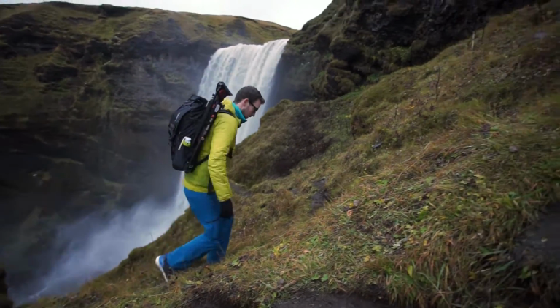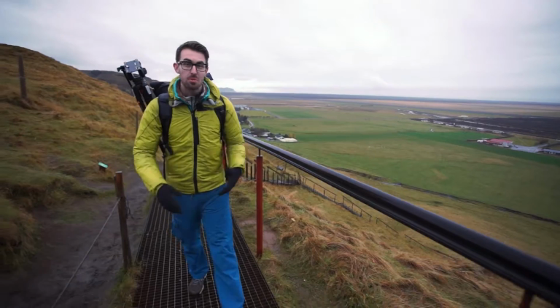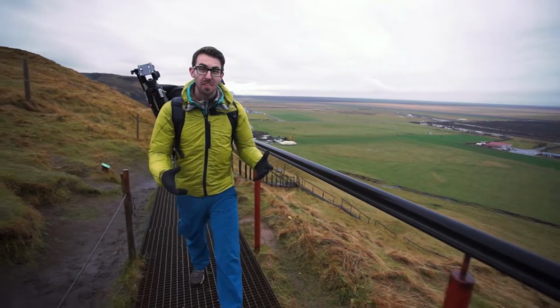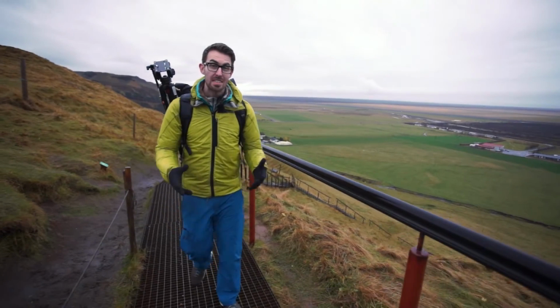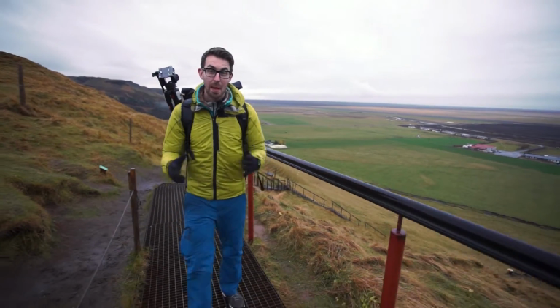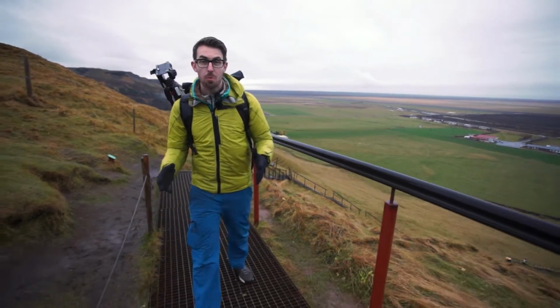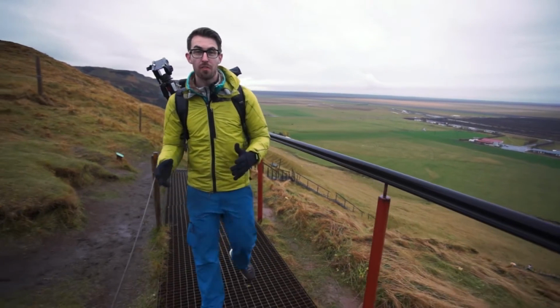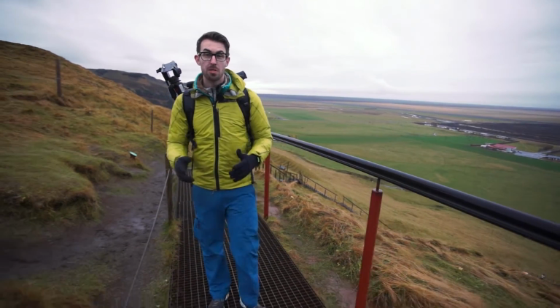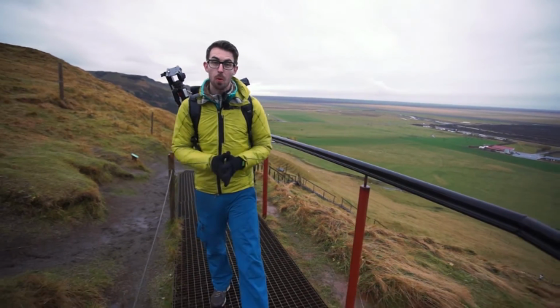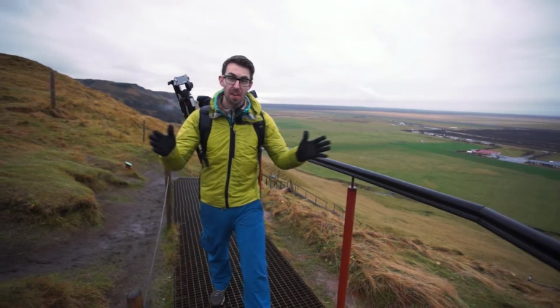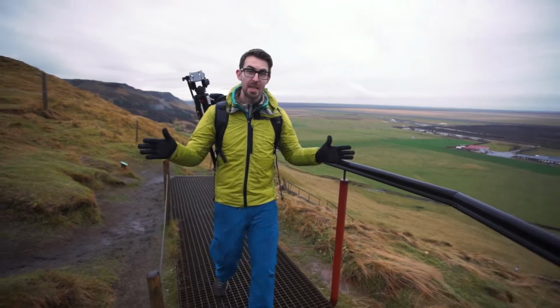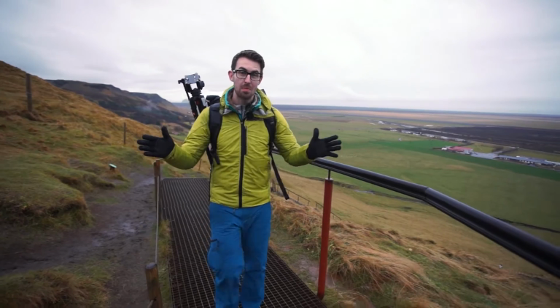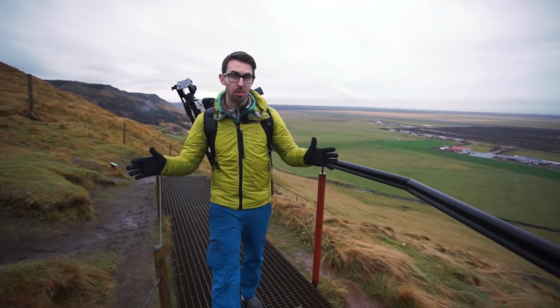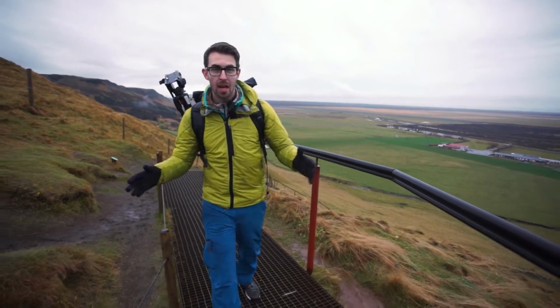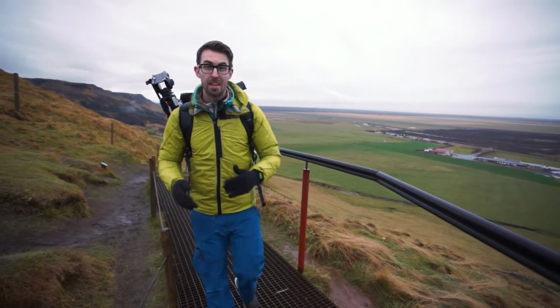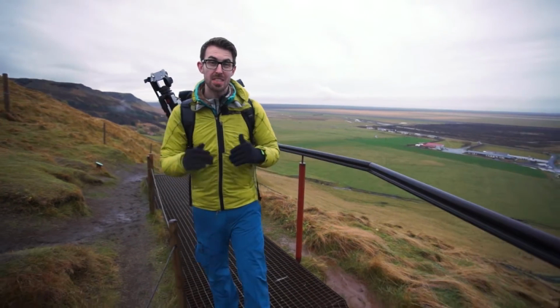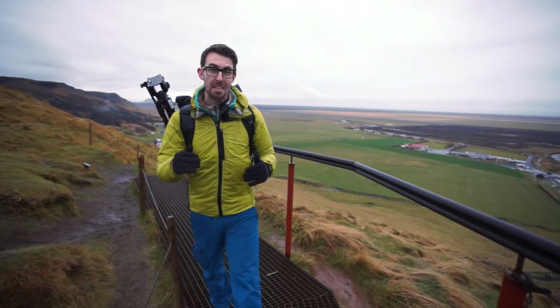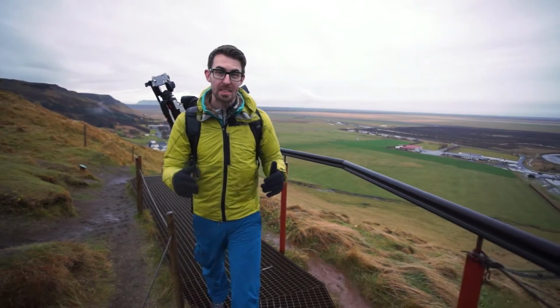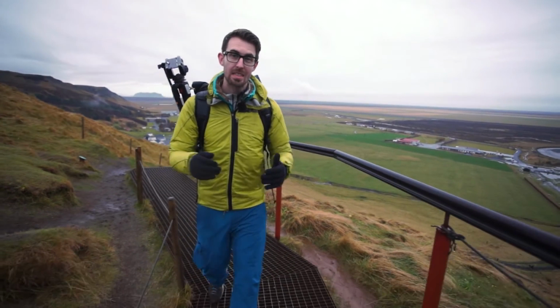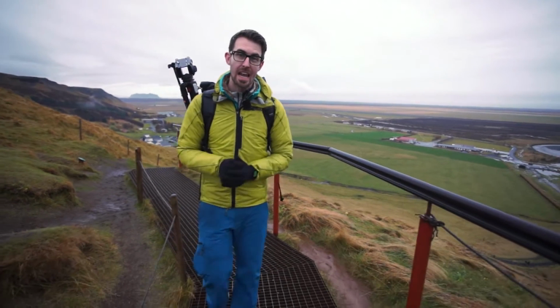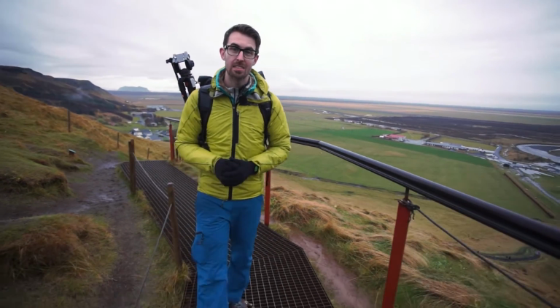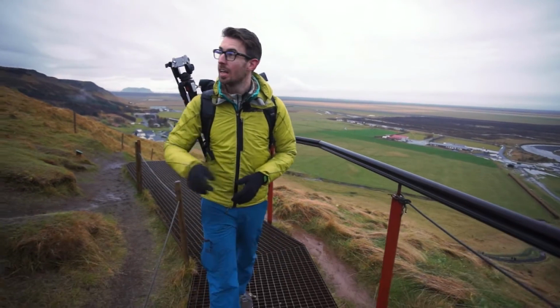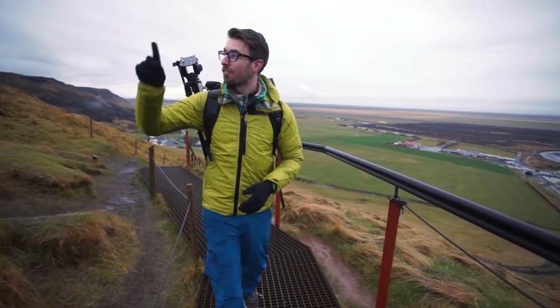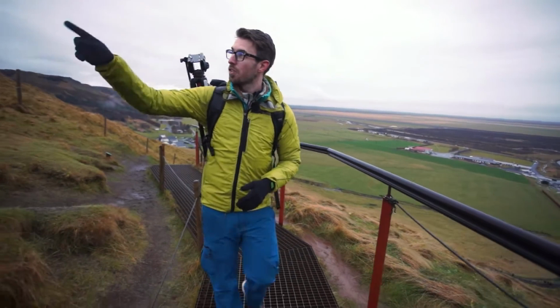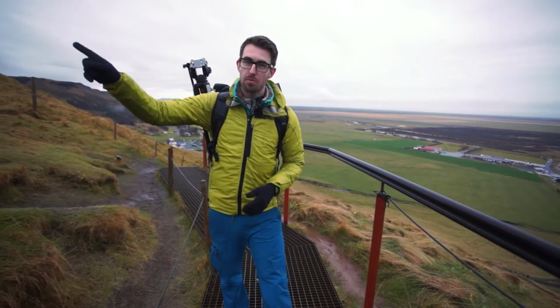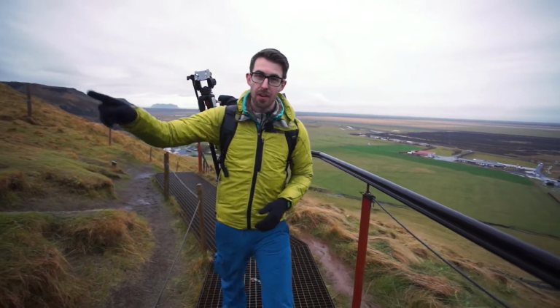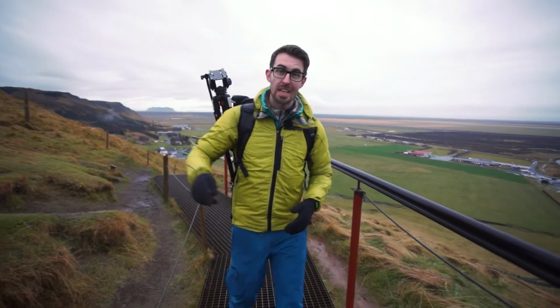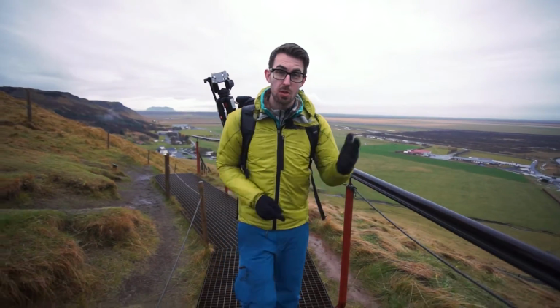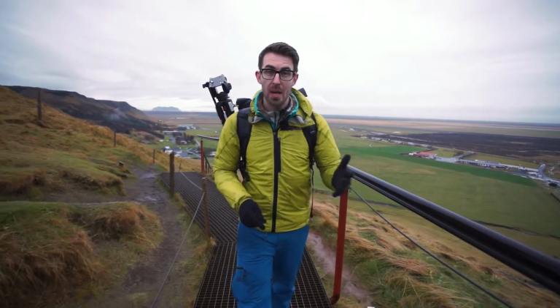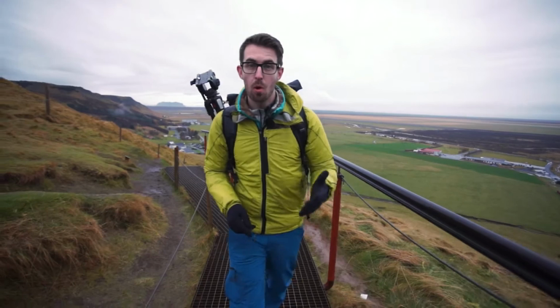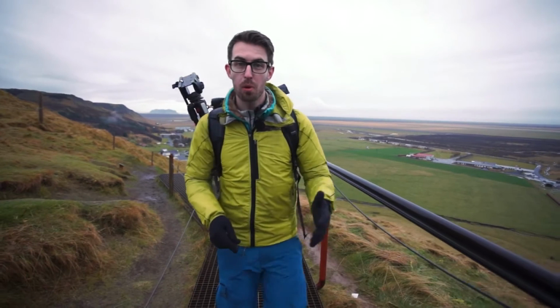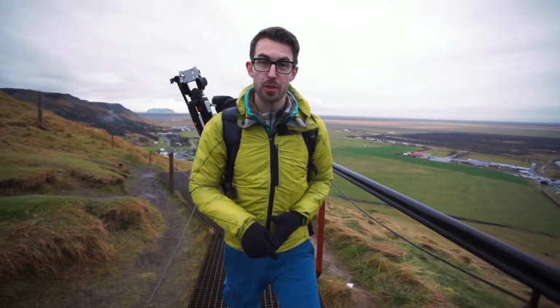It's one of Iceland's biggest waterfalls at 25 metres in width and over 60 metres in height. And further up the river there are actually 20 more waterfalls.